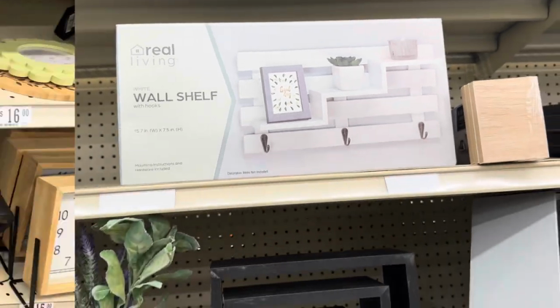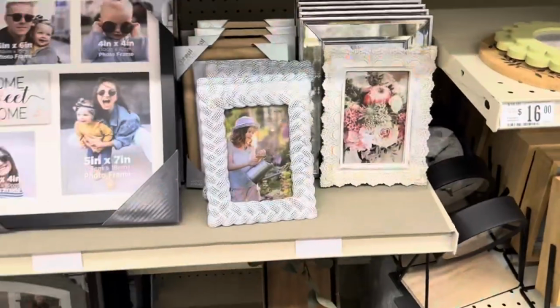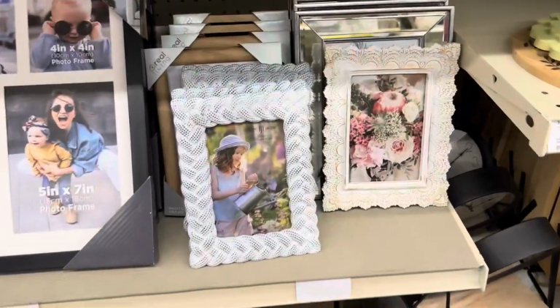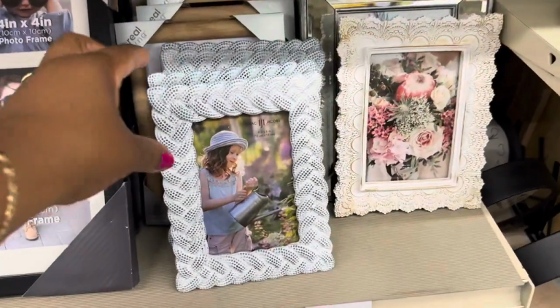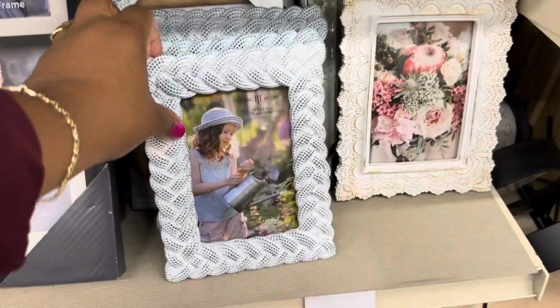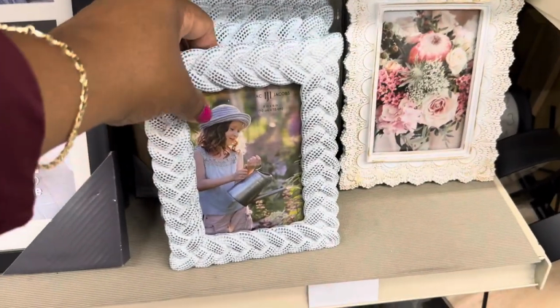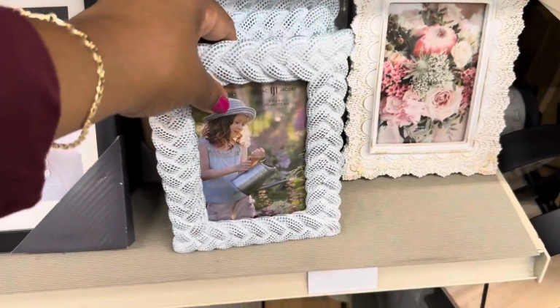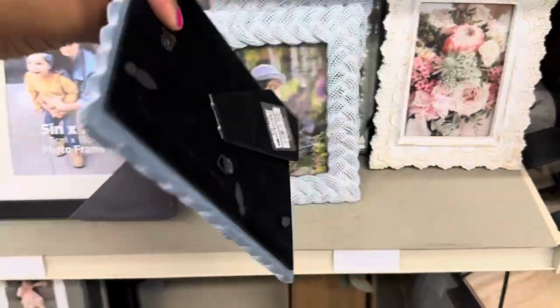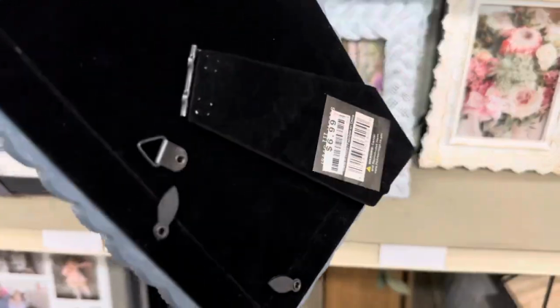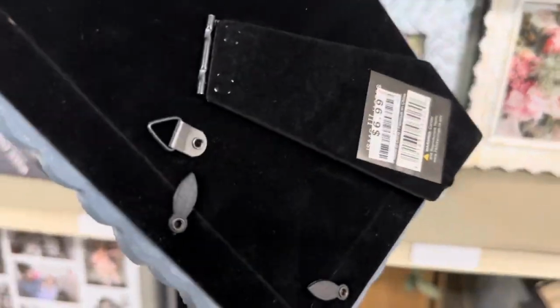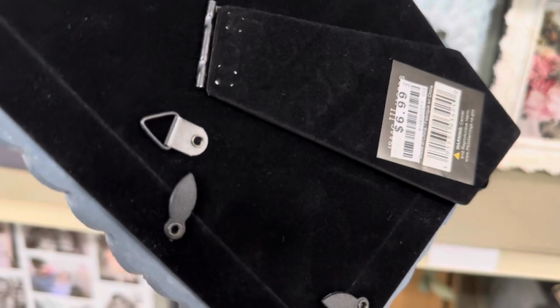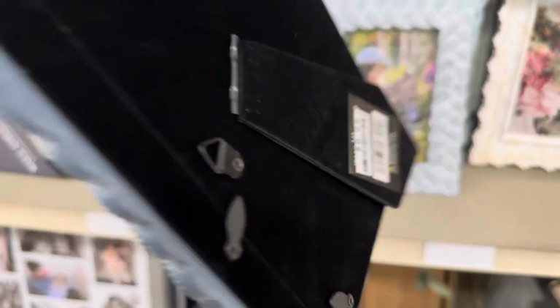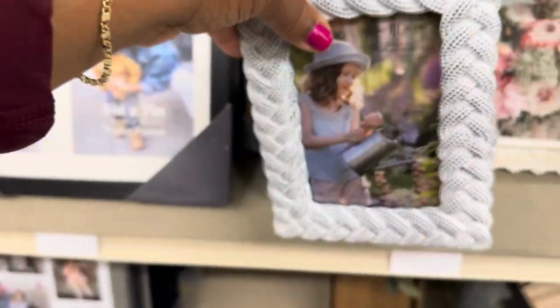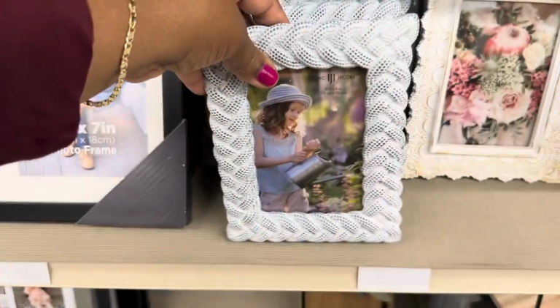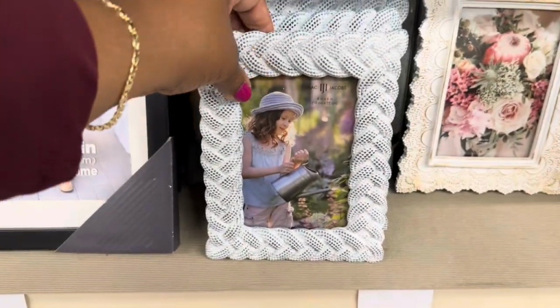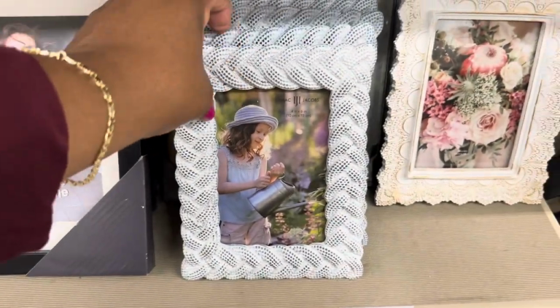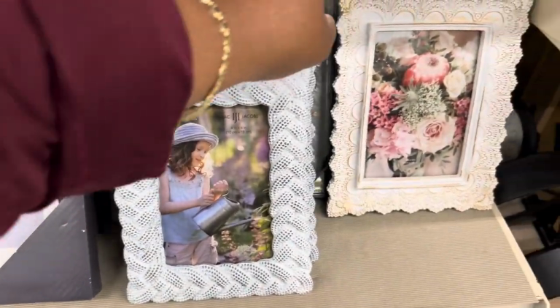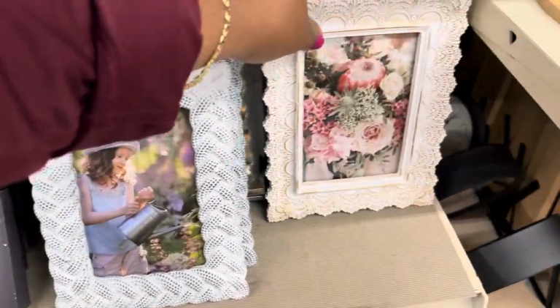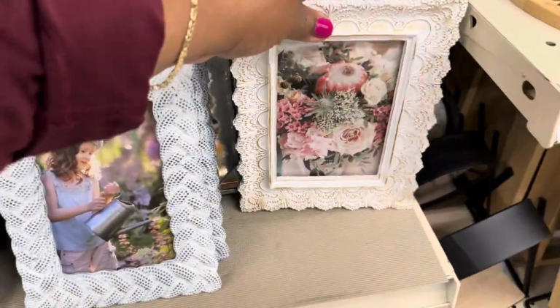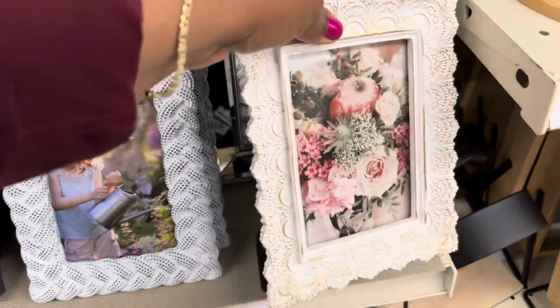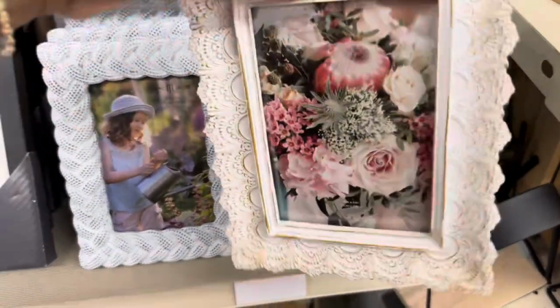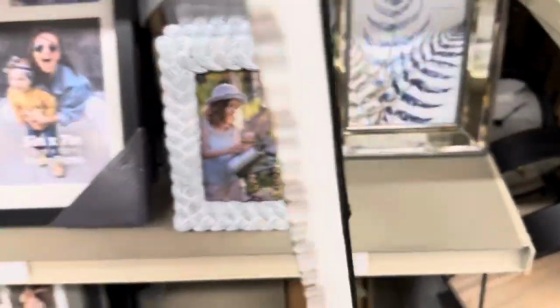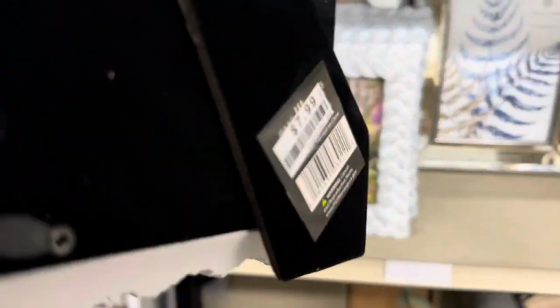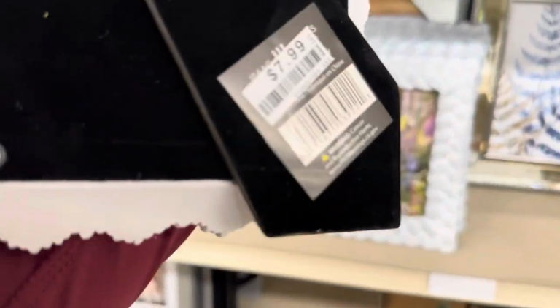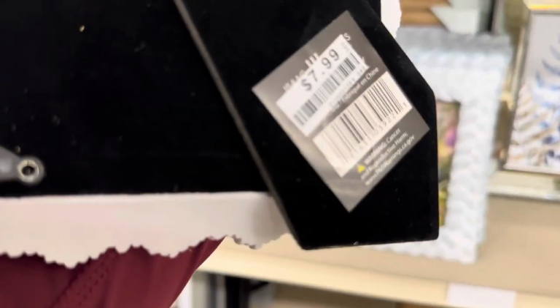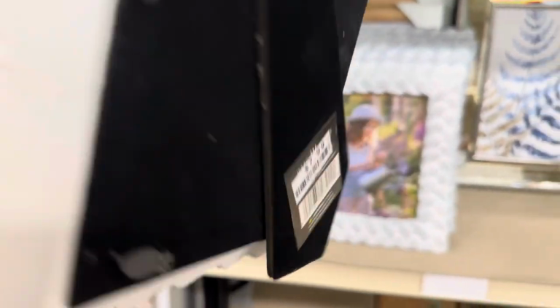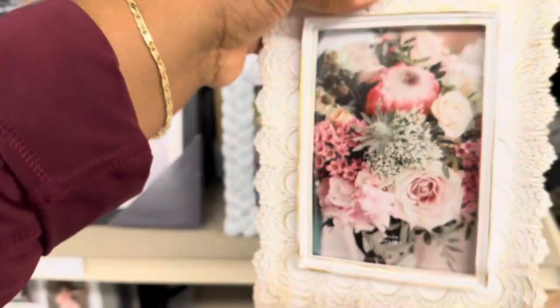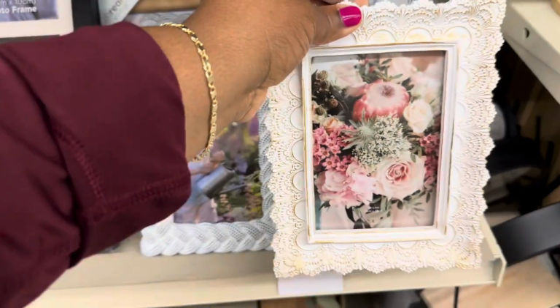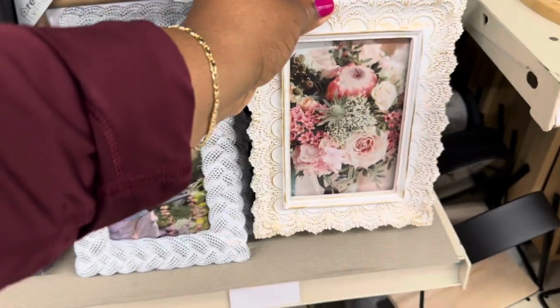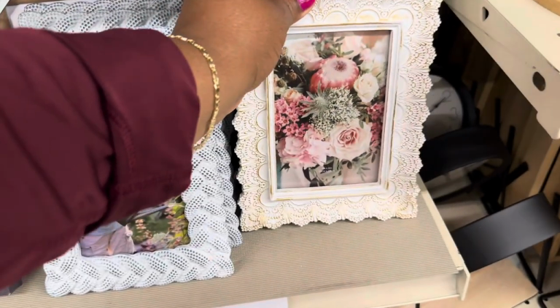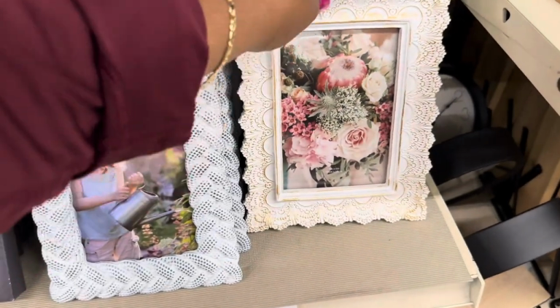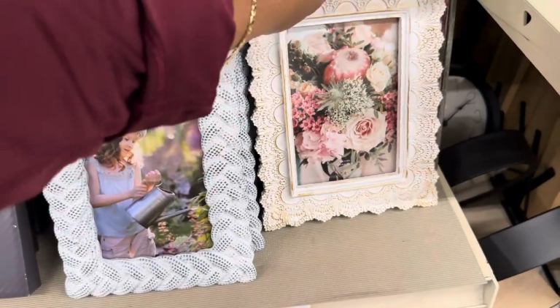Cutest little frames here — $6.99. And isn't this adorable? Oh my goodness, I love this — it's $7.99. How cute is that!